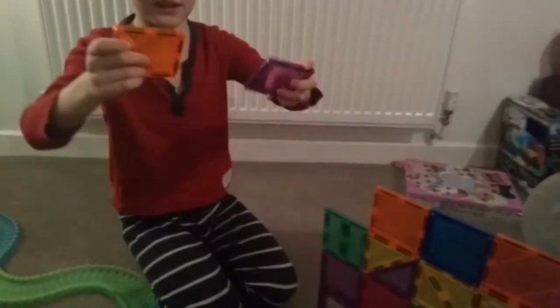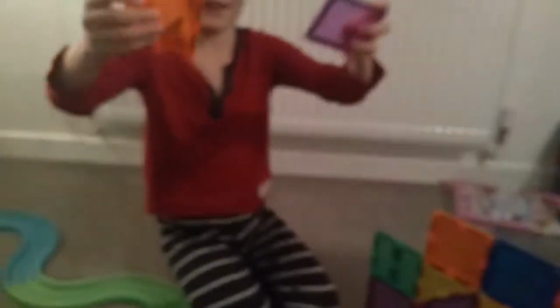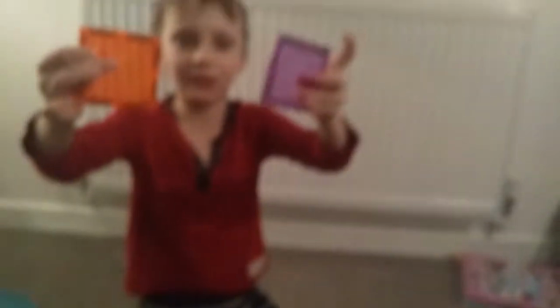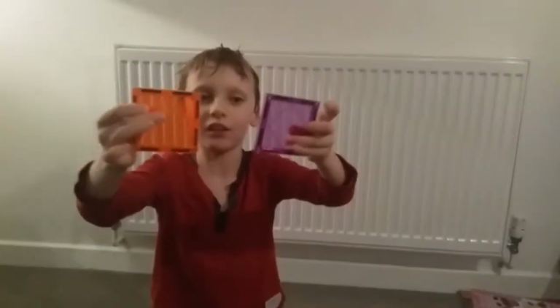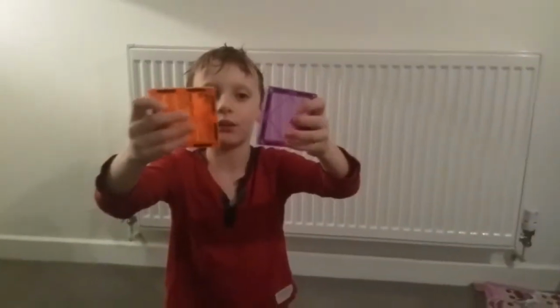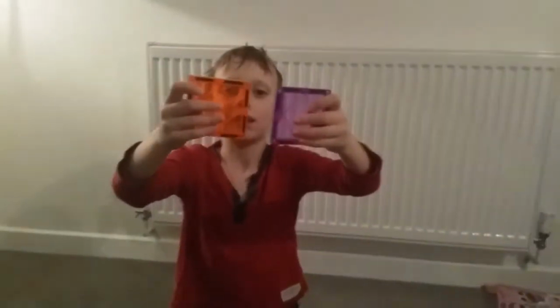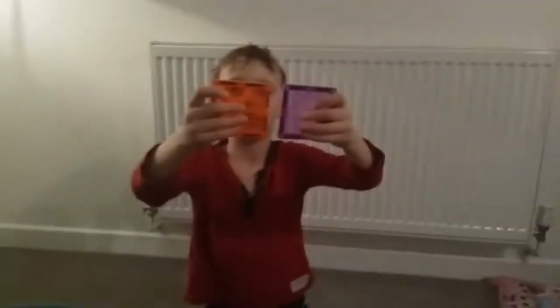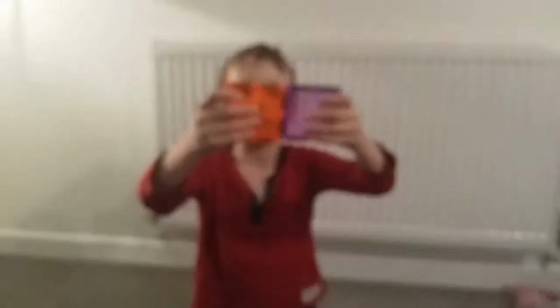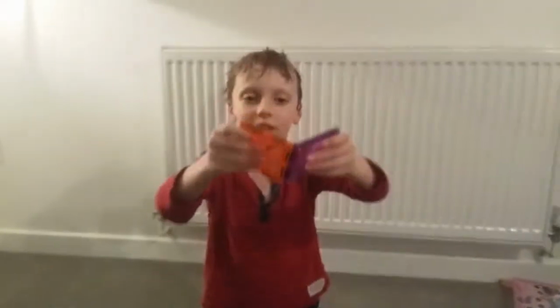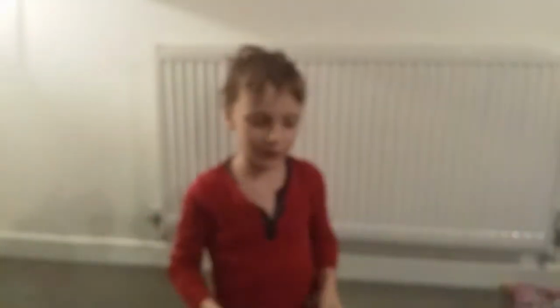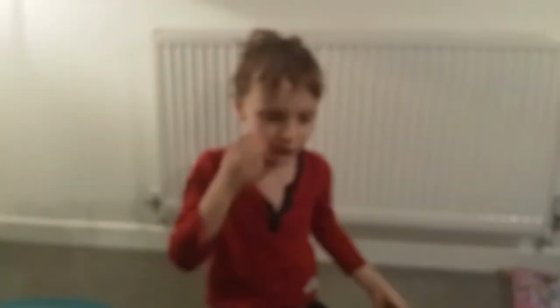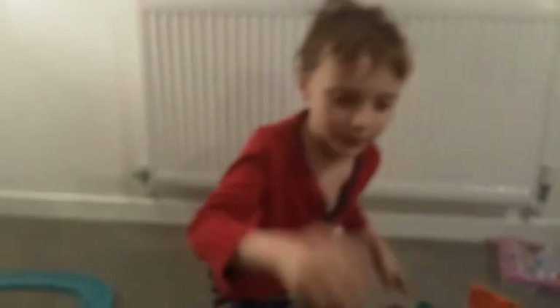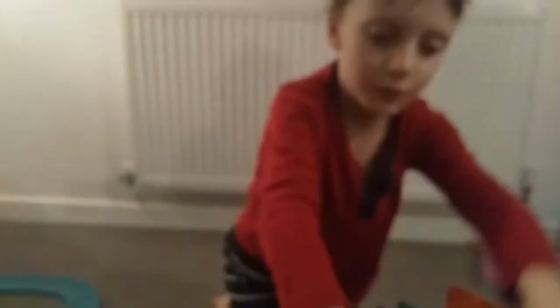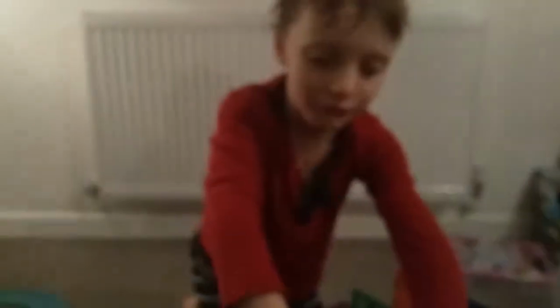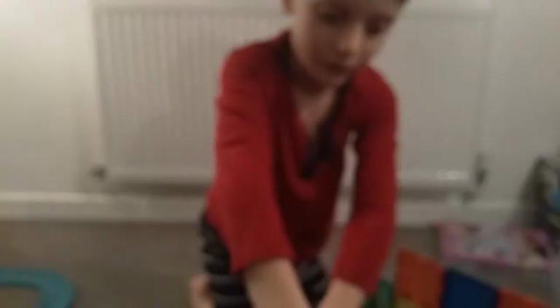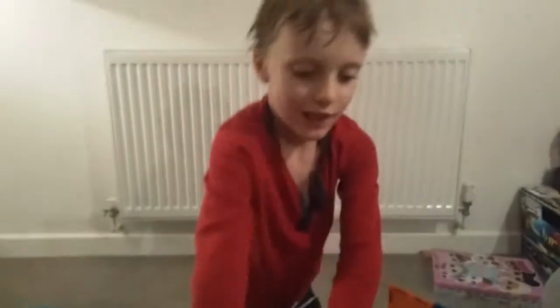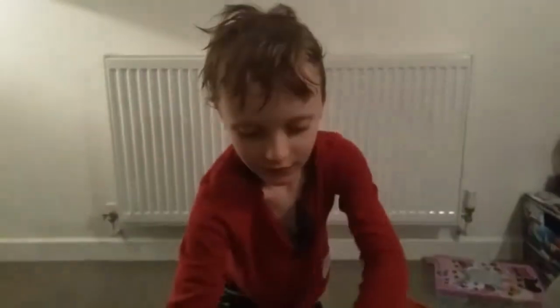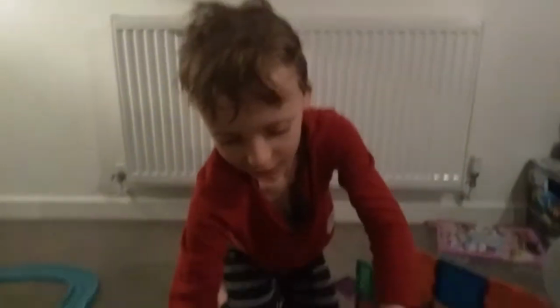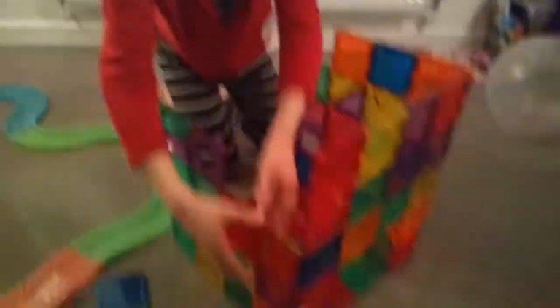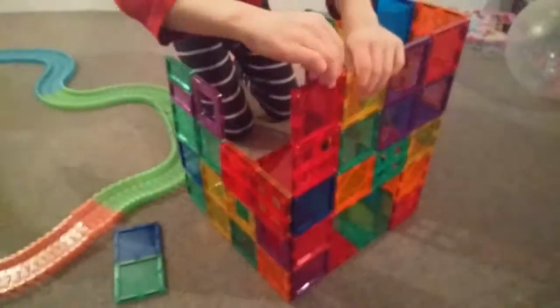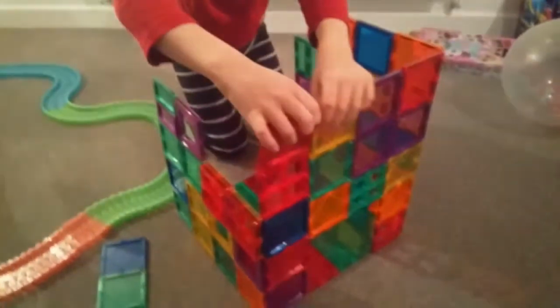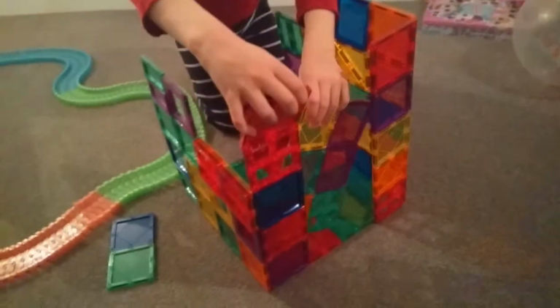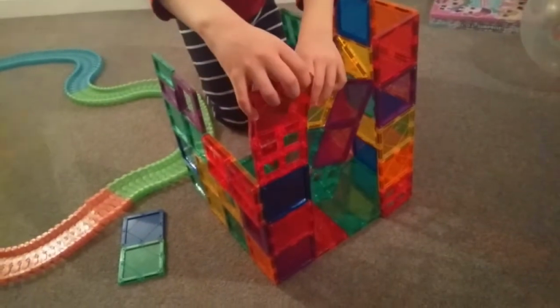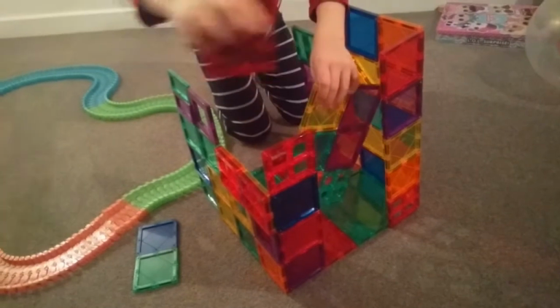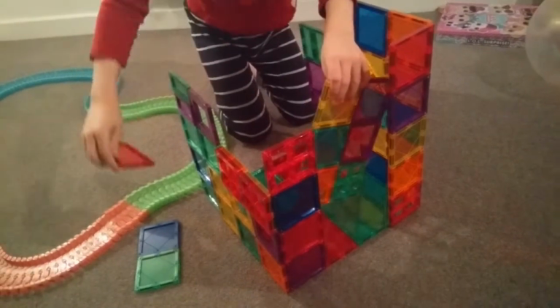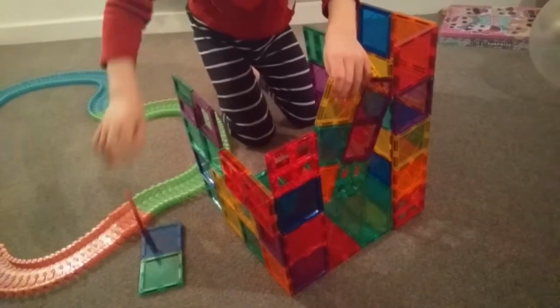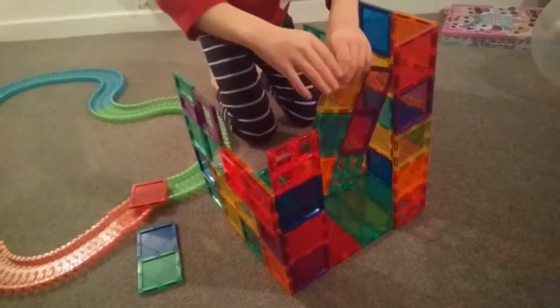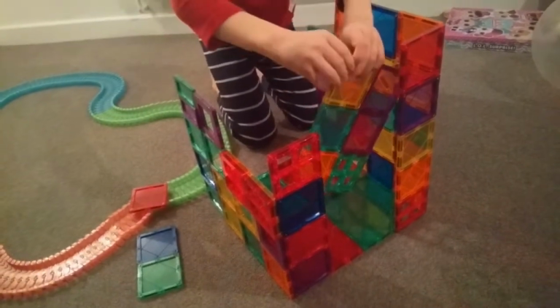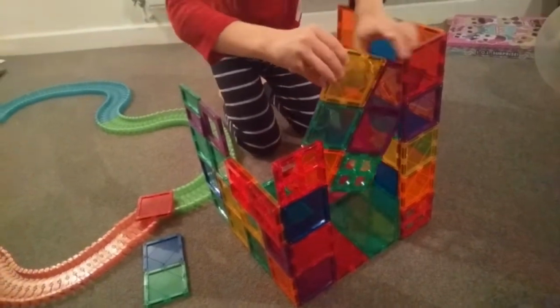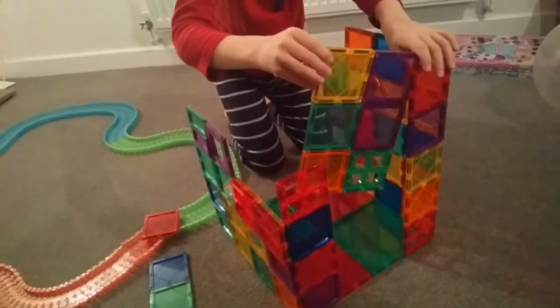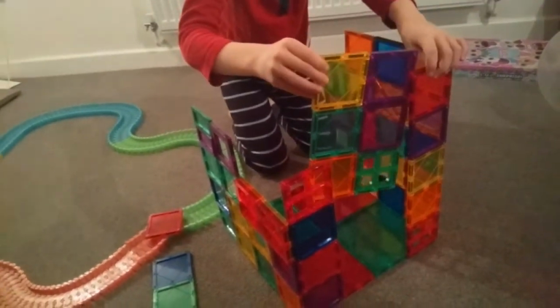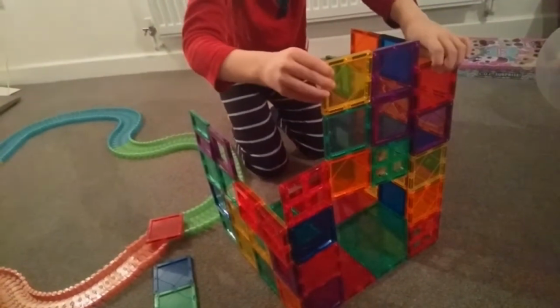And then it connects to each other, and you can make a cube or something. Think it's not the masterpiece I made. So what kind of shapes can you make?